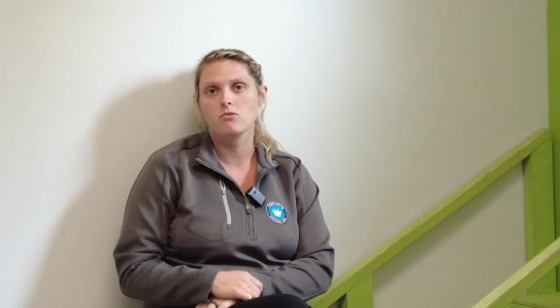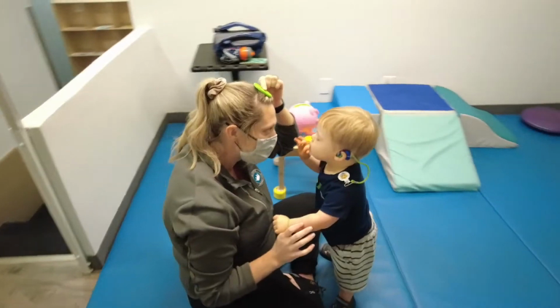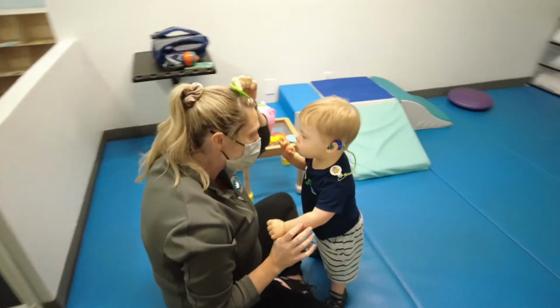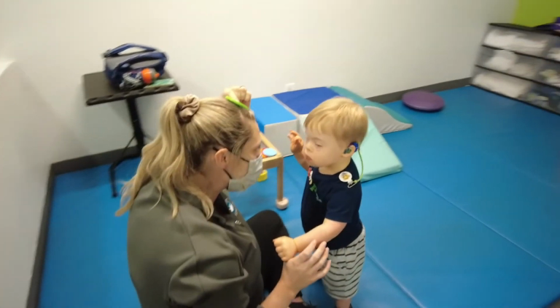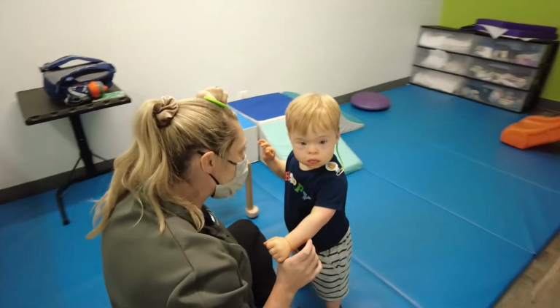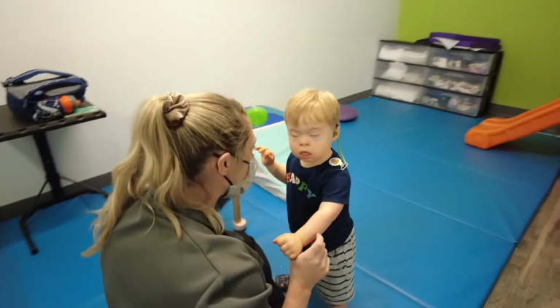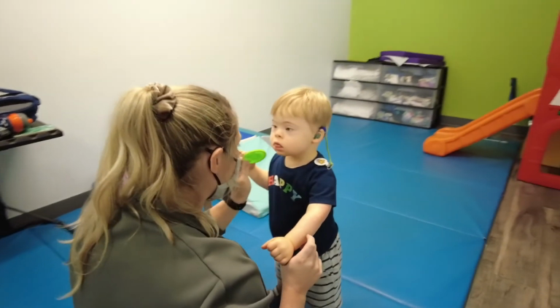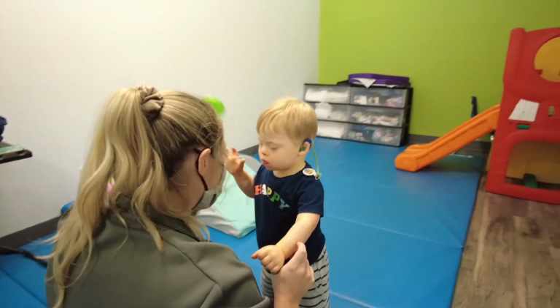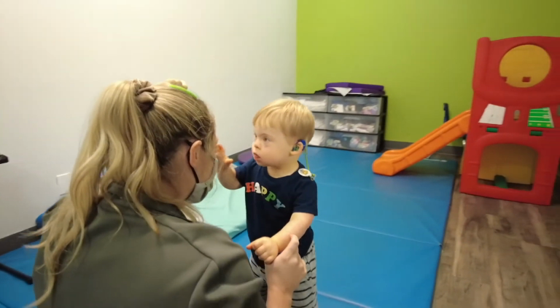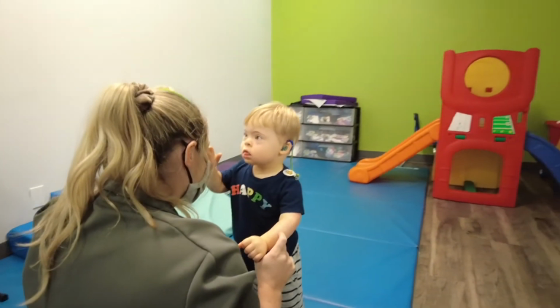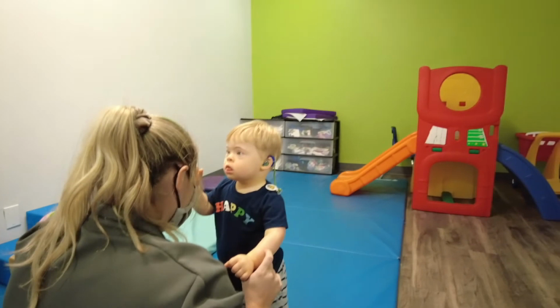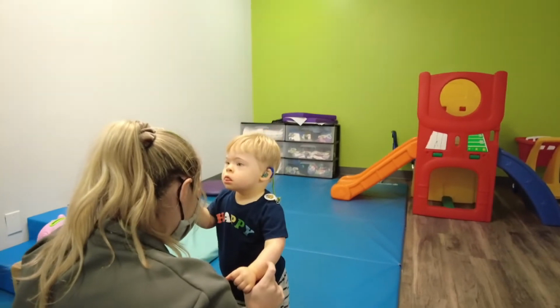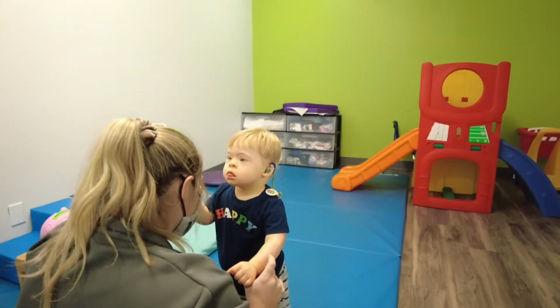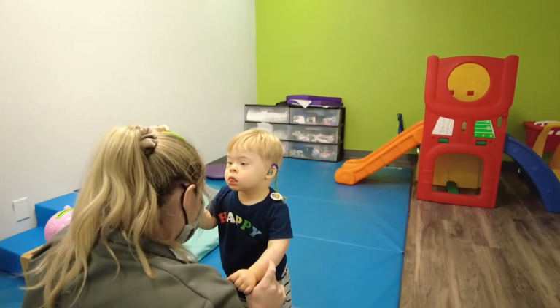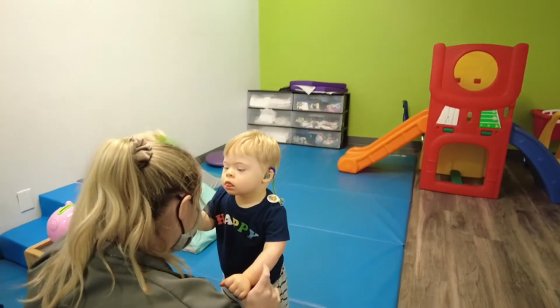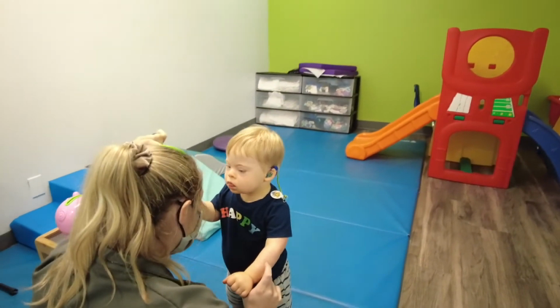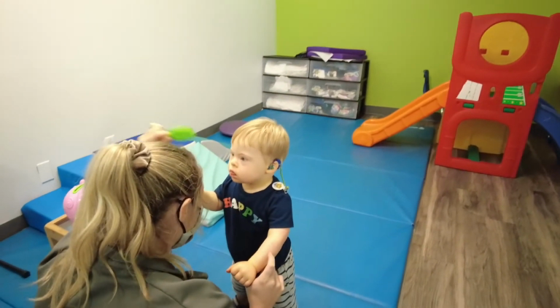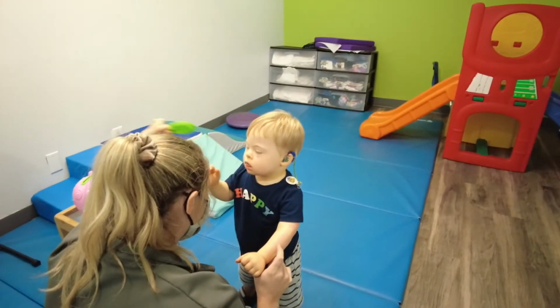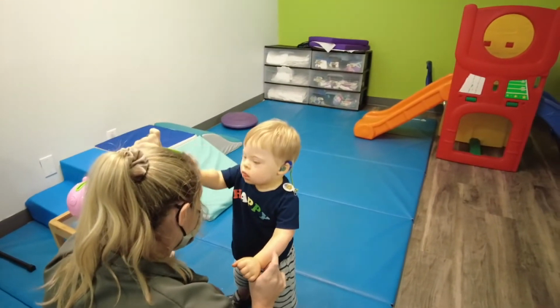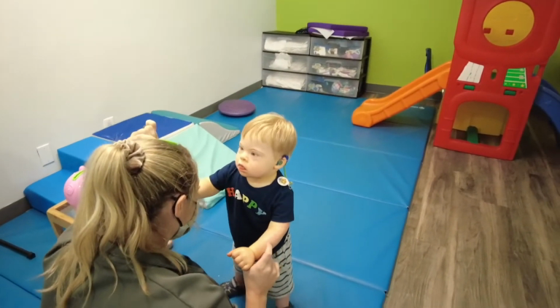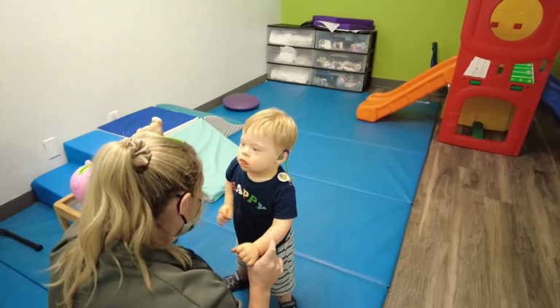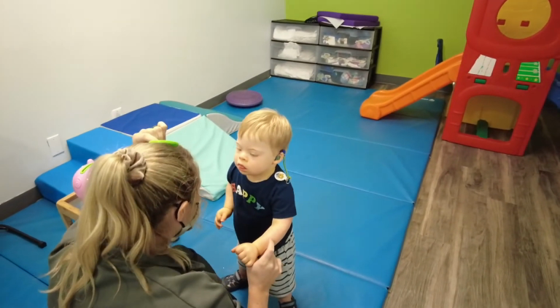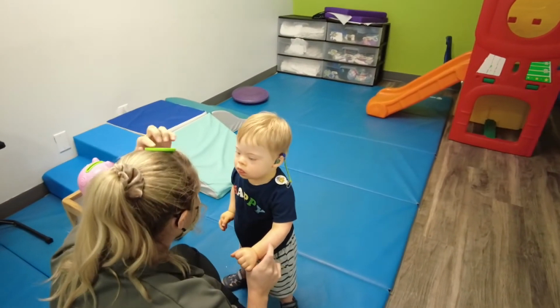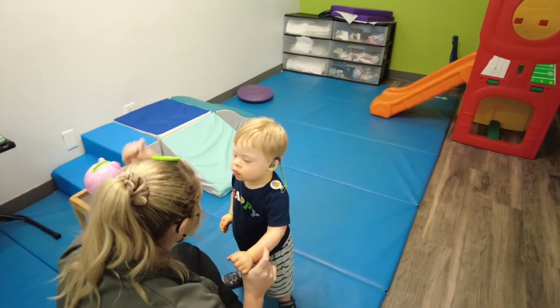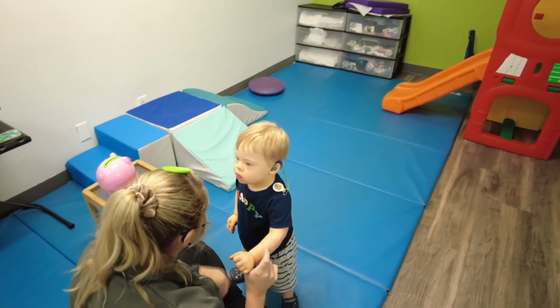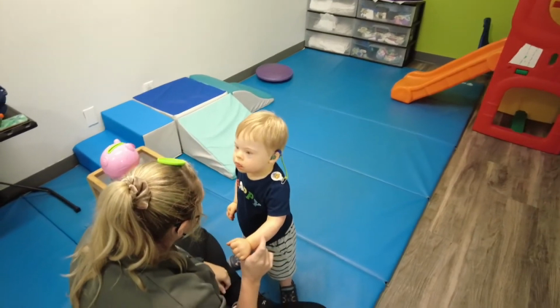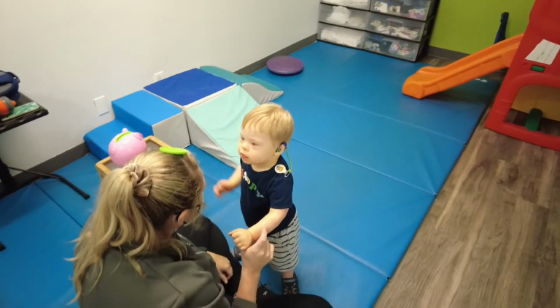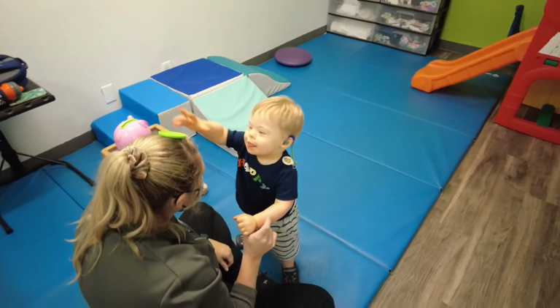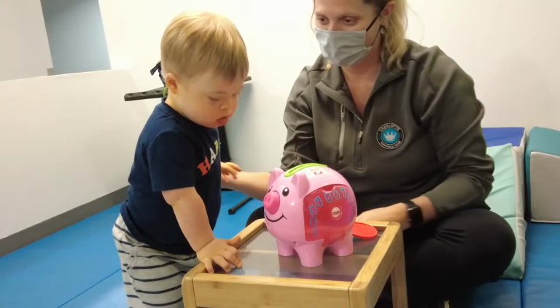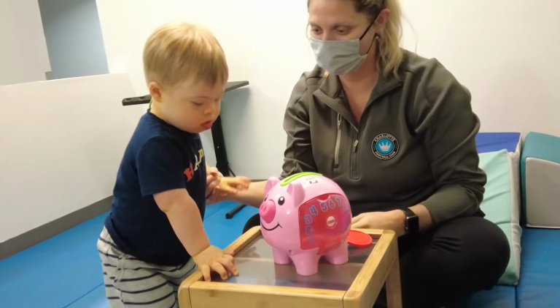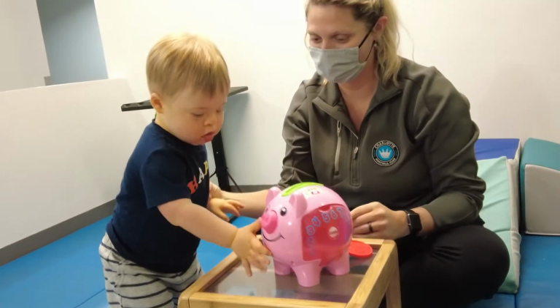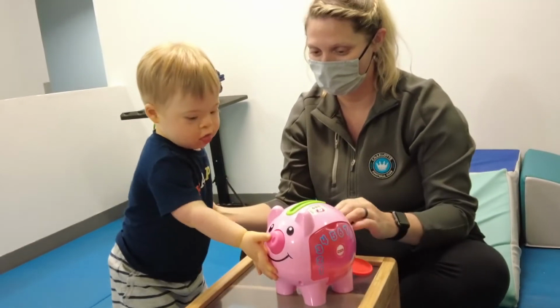I work on balance, coordination, global strengthening — so upper and lower extremity and core strengthening. We work on safety and body awareness.